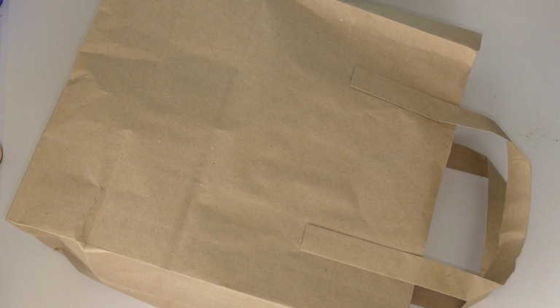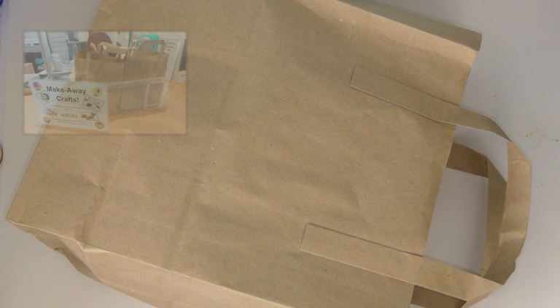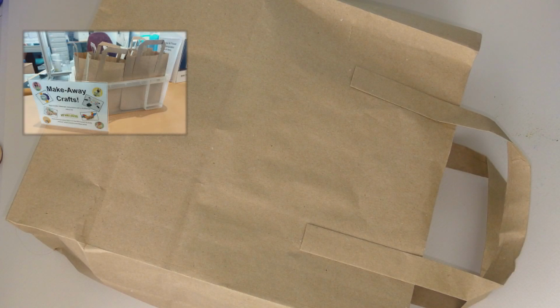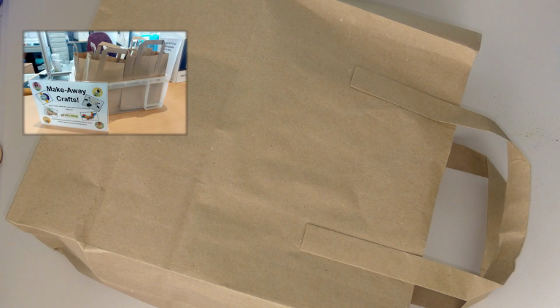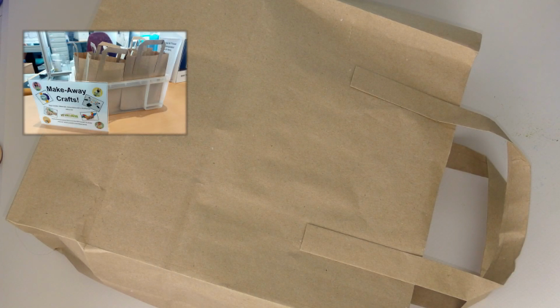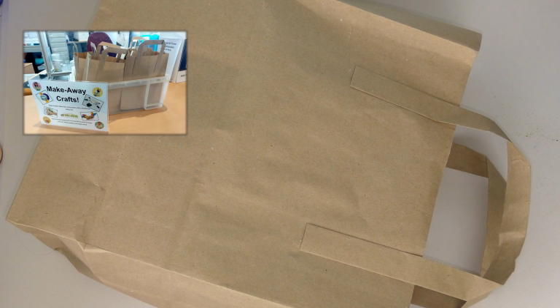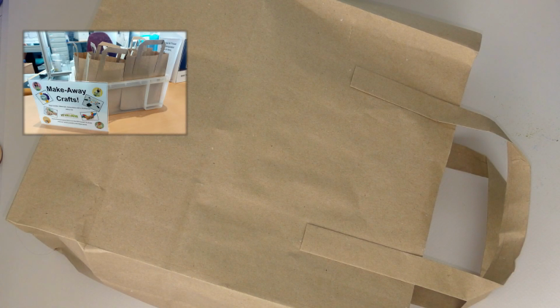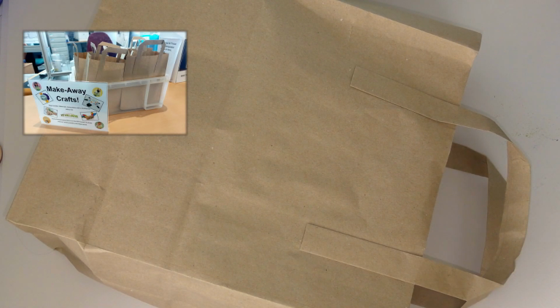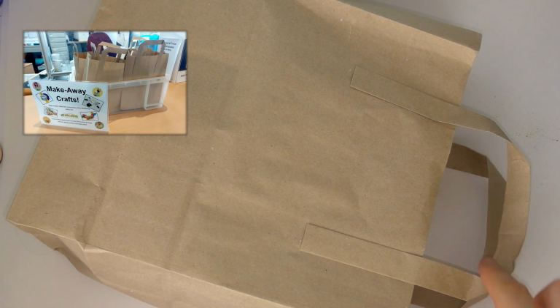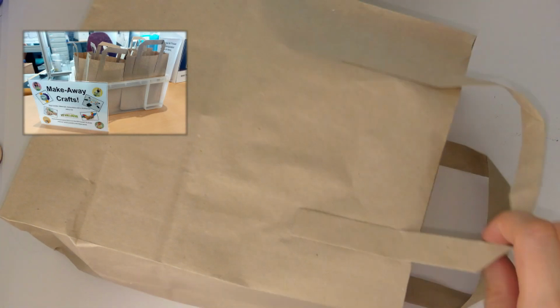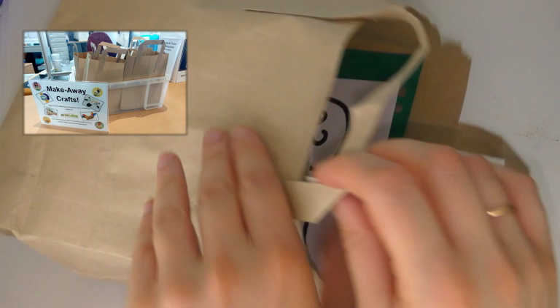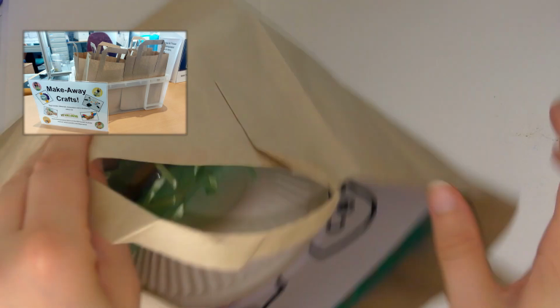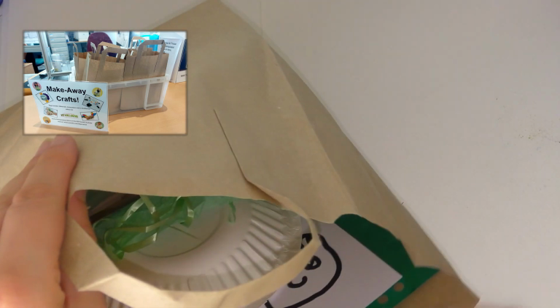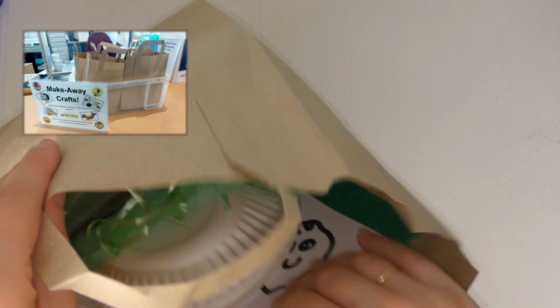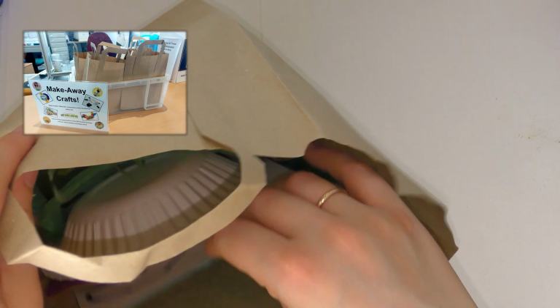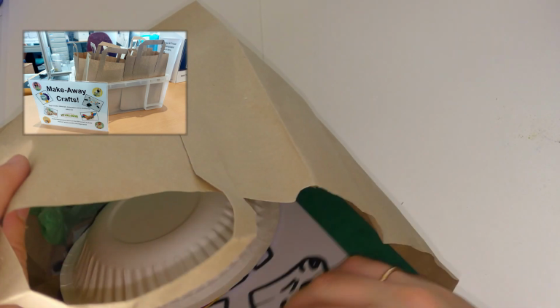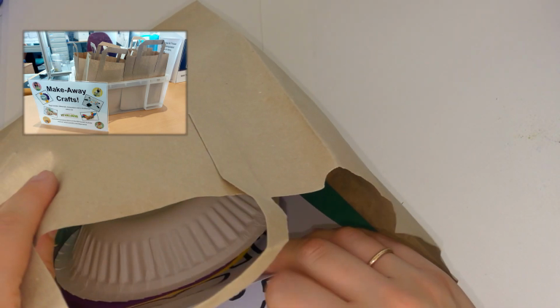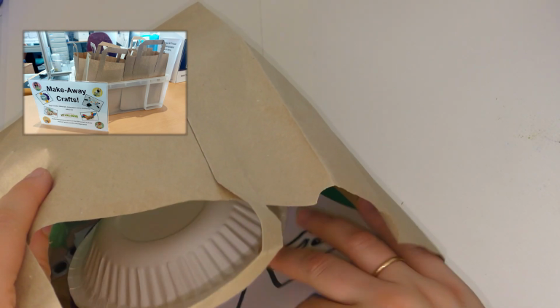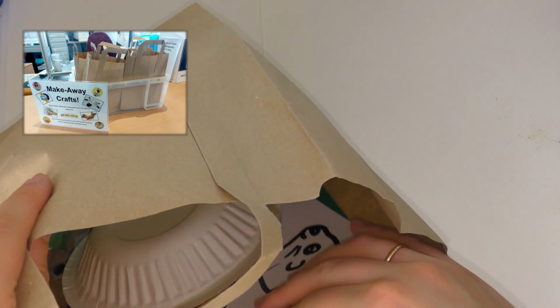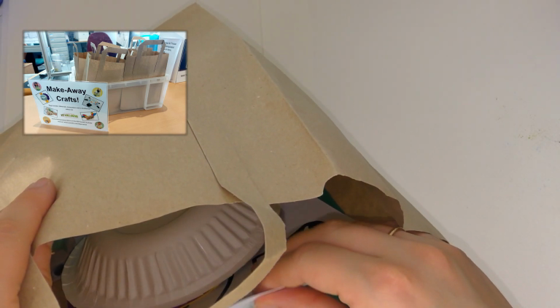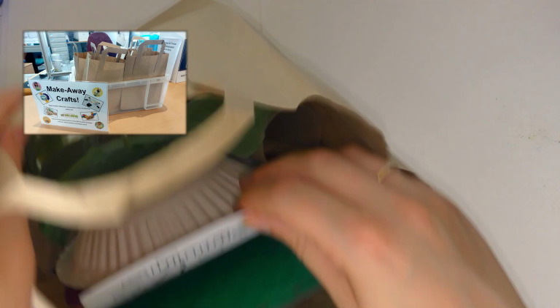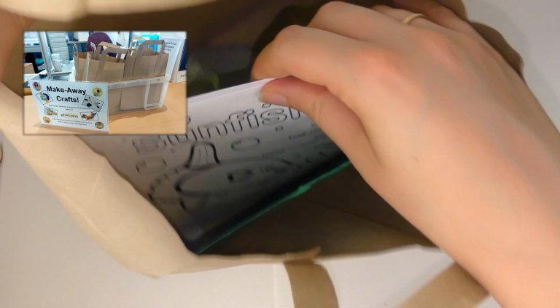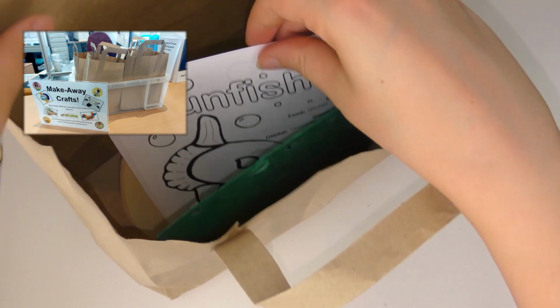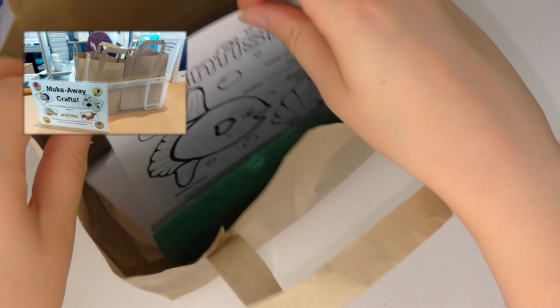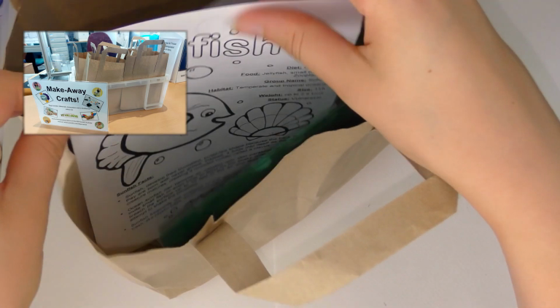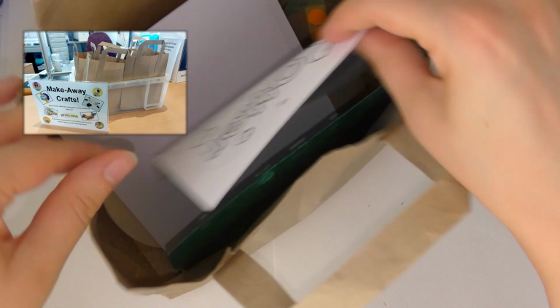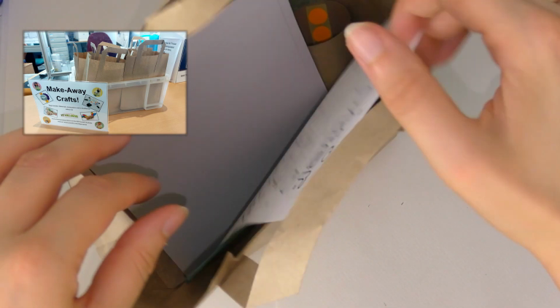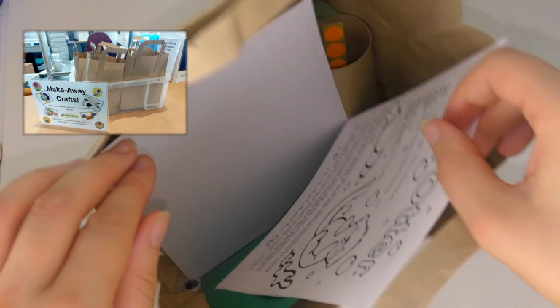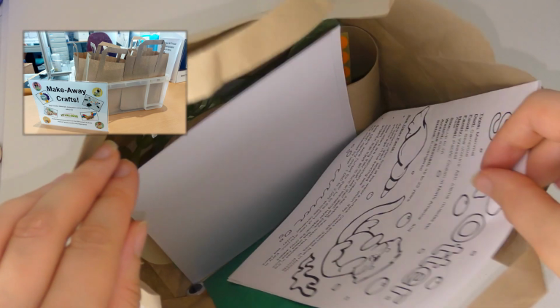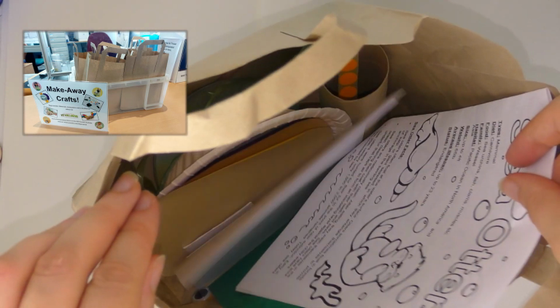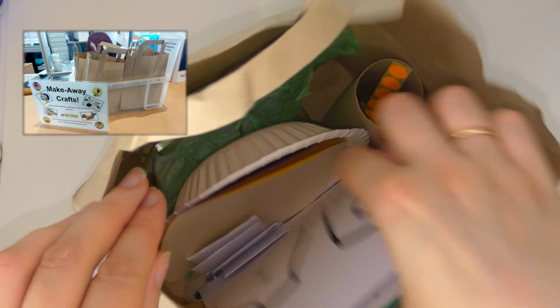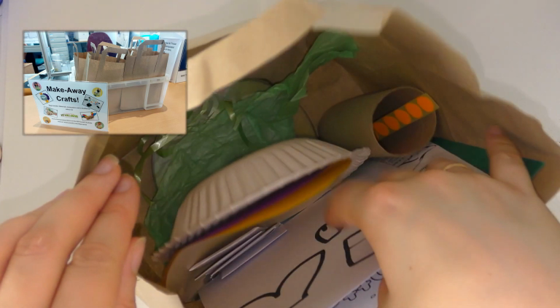For the Summer Reading Challenge this year, Bournemouth Library are giving out these make-away craft bags, and inside you can find some odds and ends and recycled materials that you can turn into endangered sea creatures.